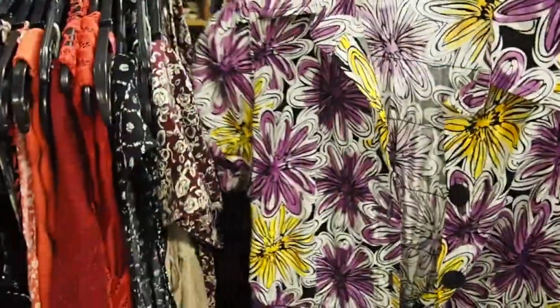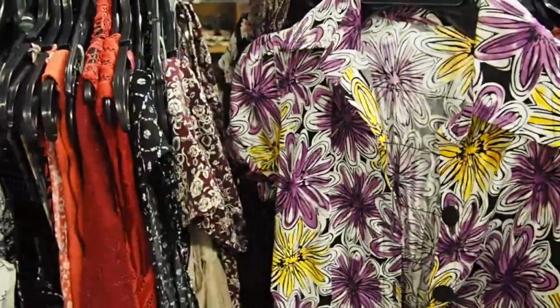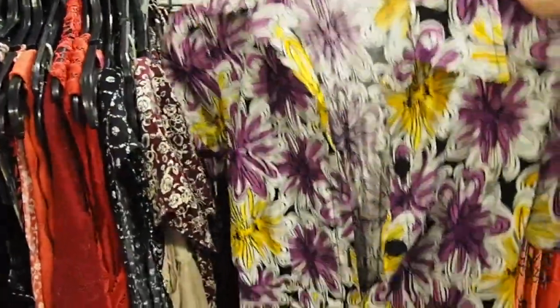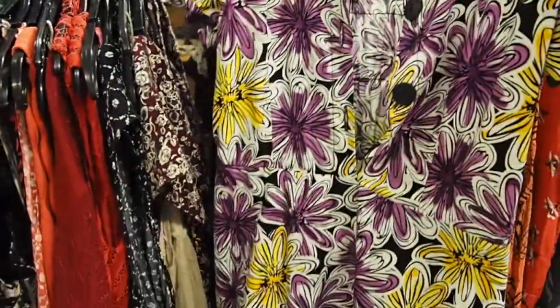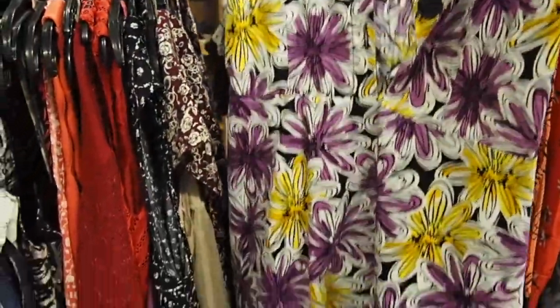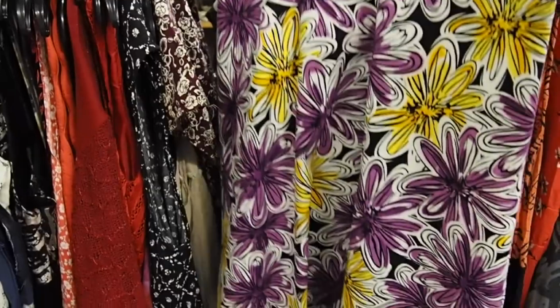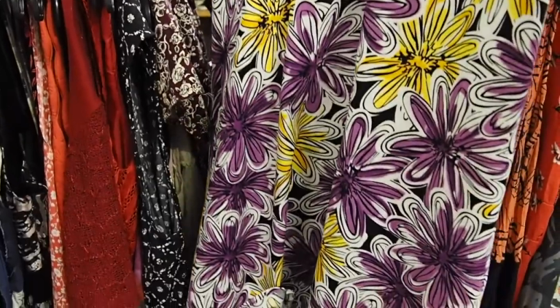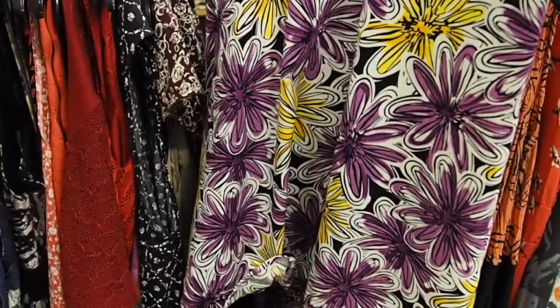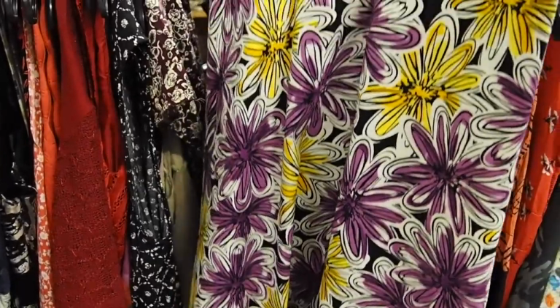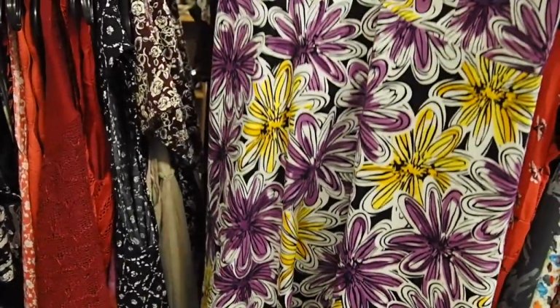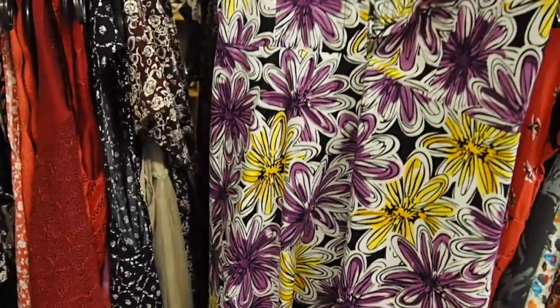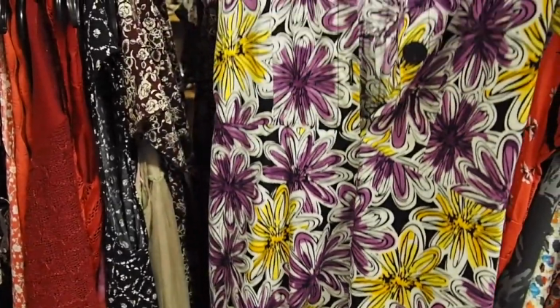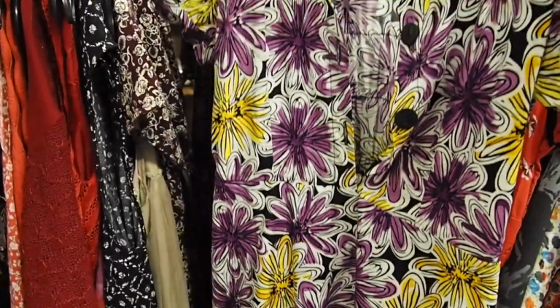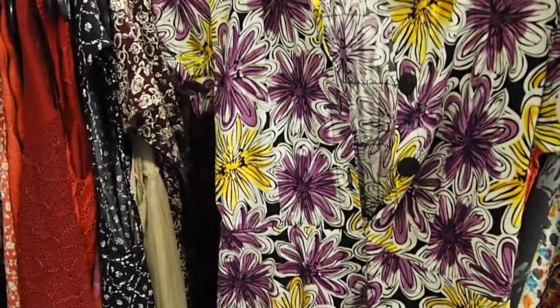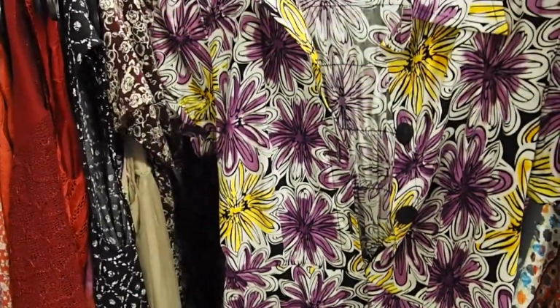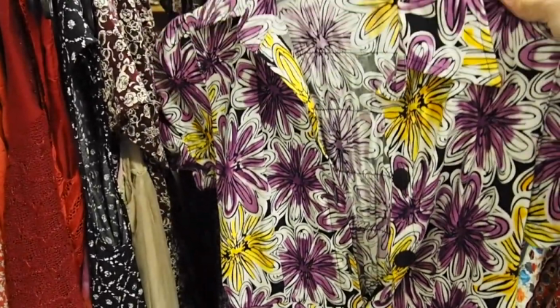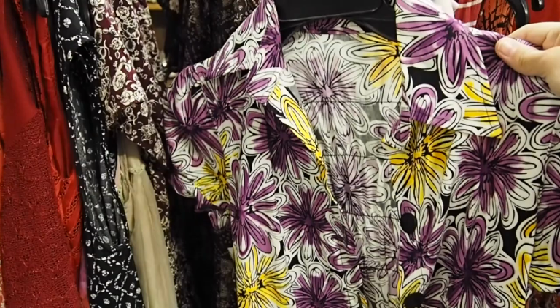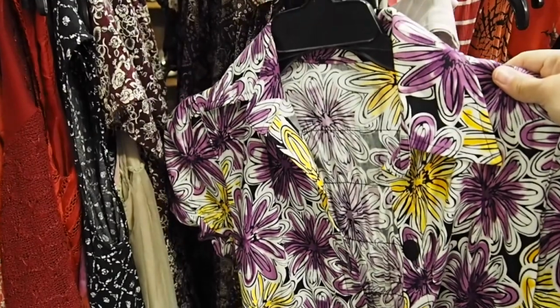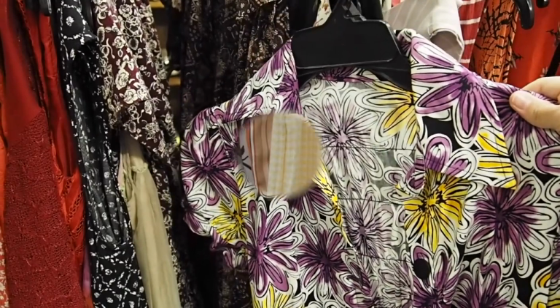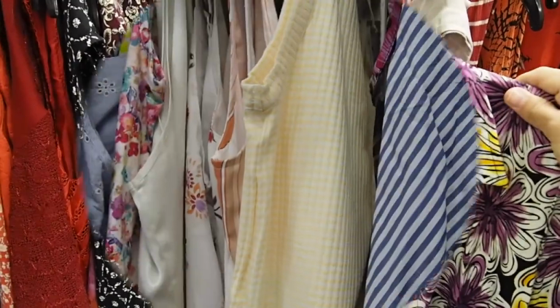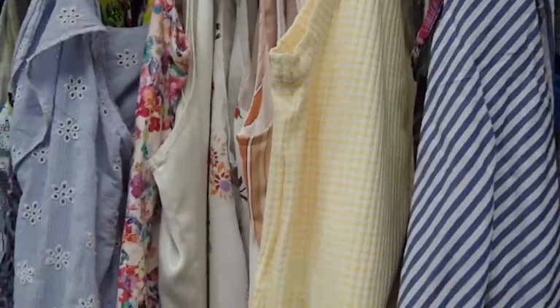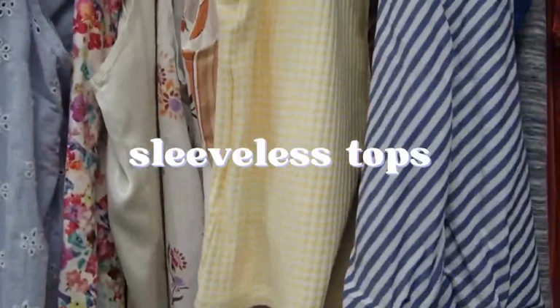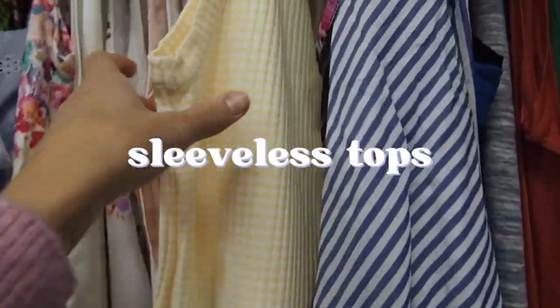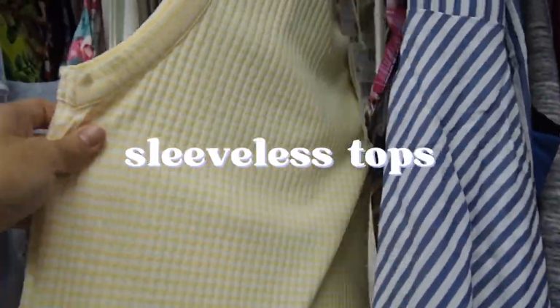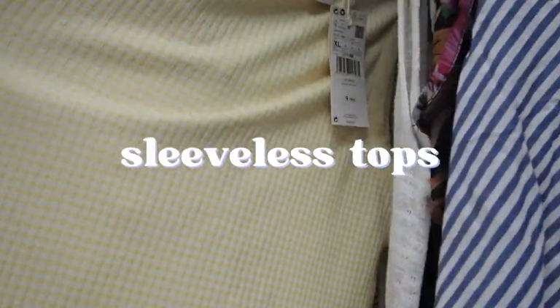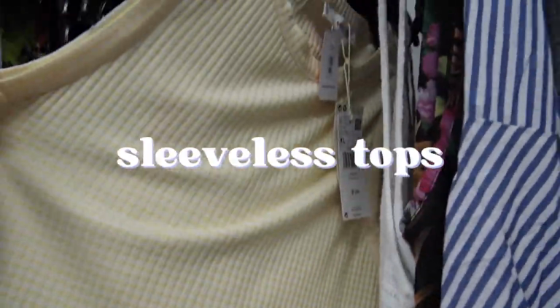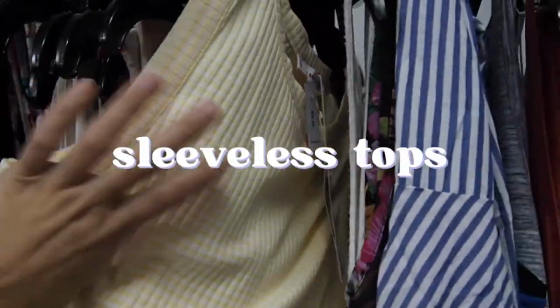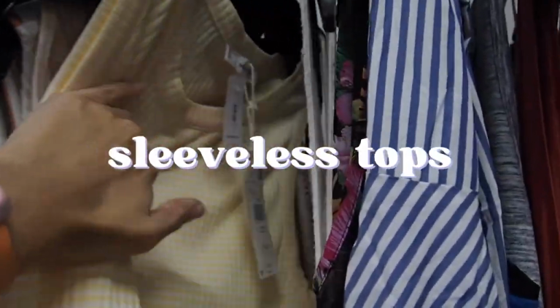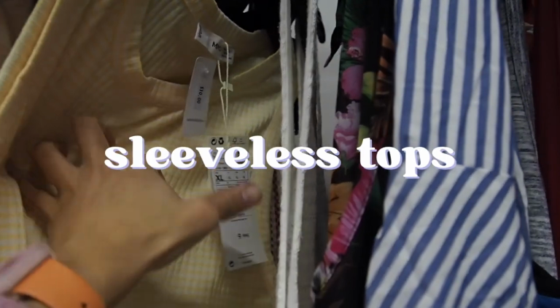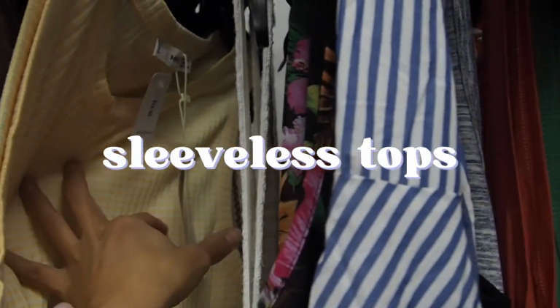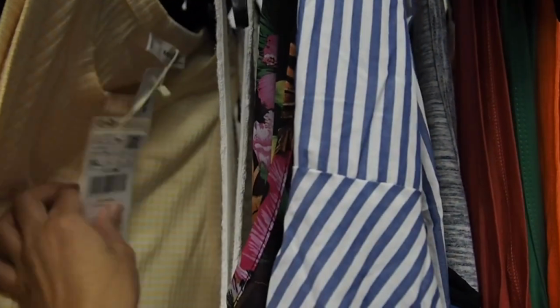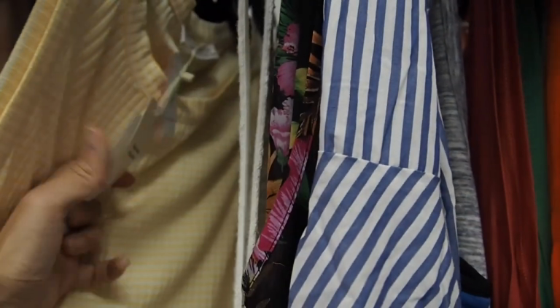I think this dress looks amazing for a 70s inspired party. This top is from Mango. I'm always happy to see Spanish brands around the thrift stores.